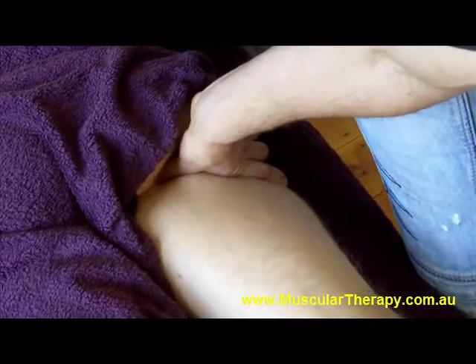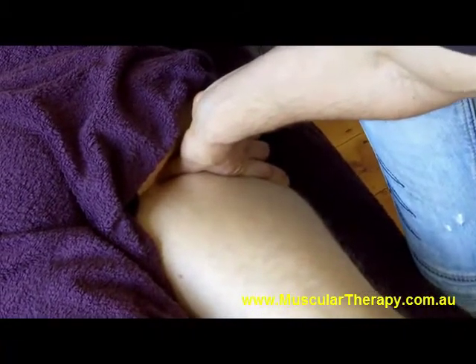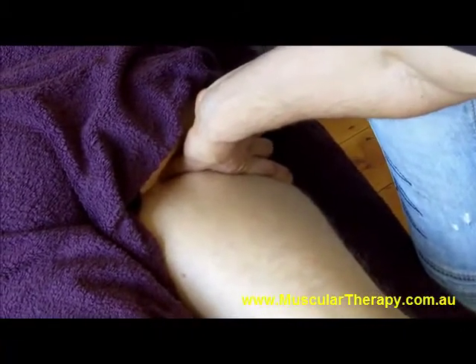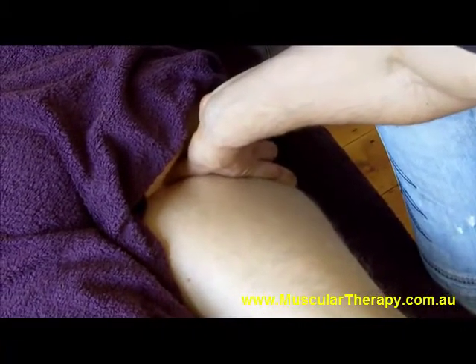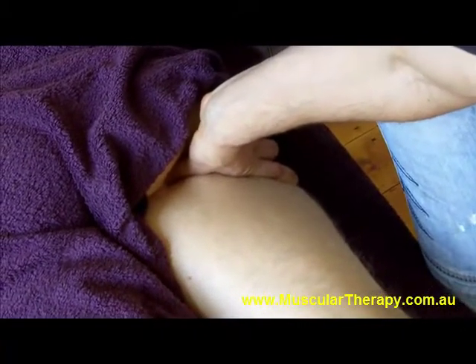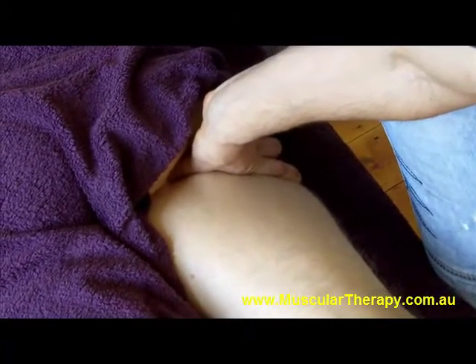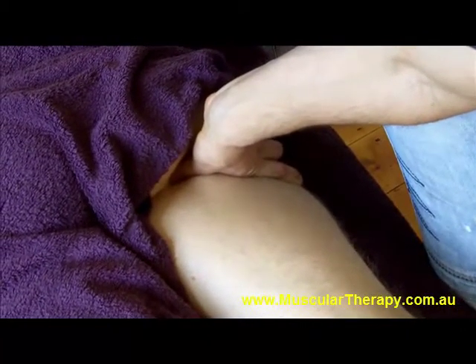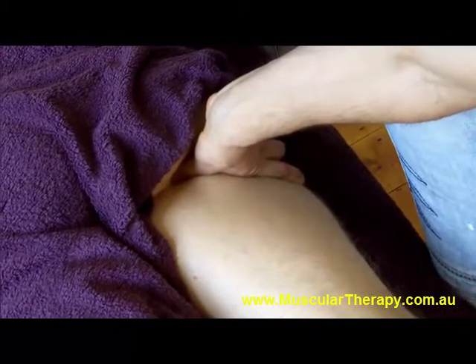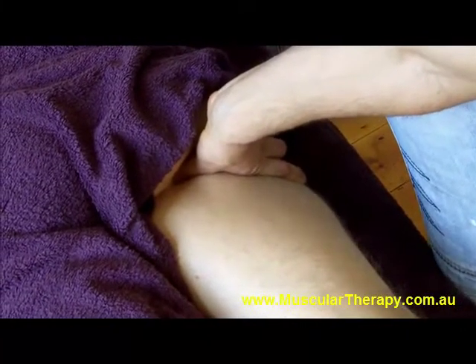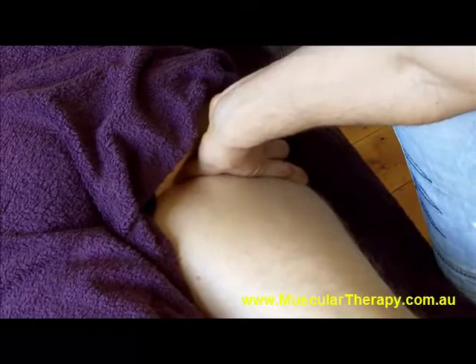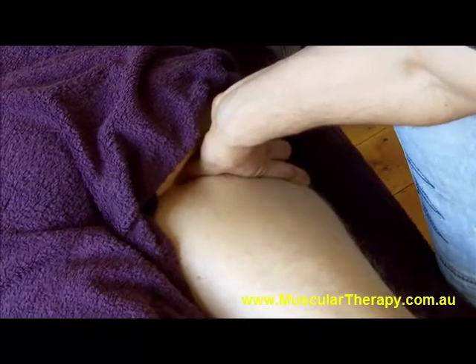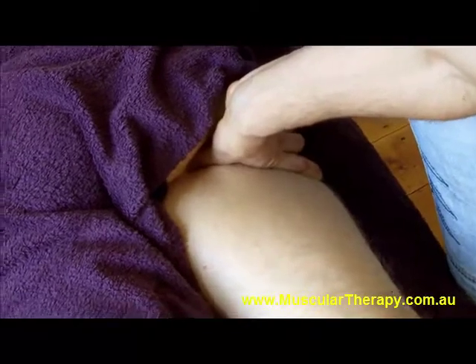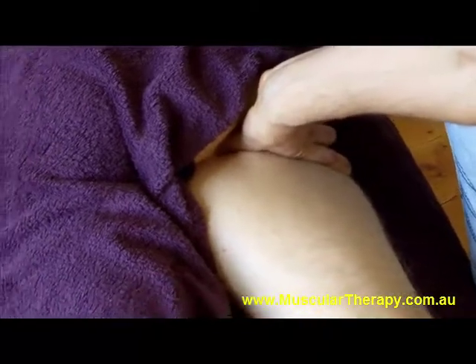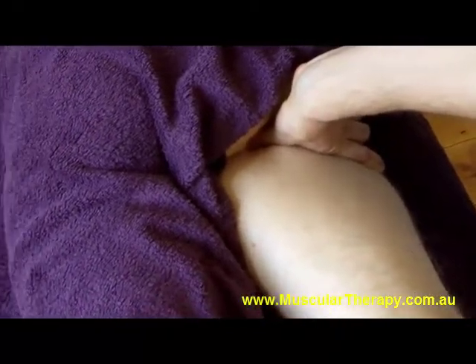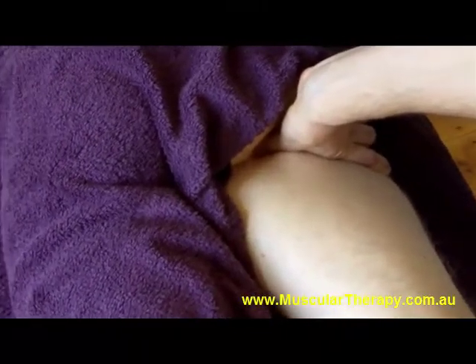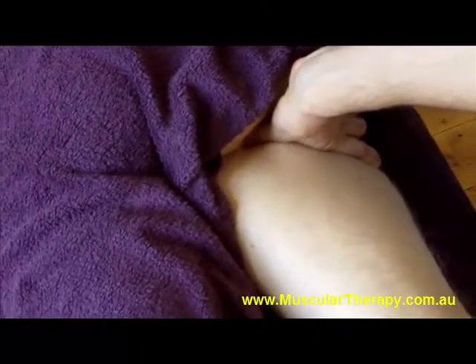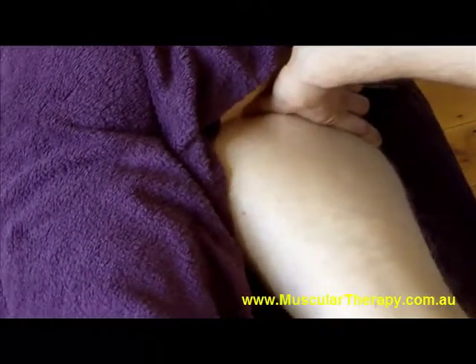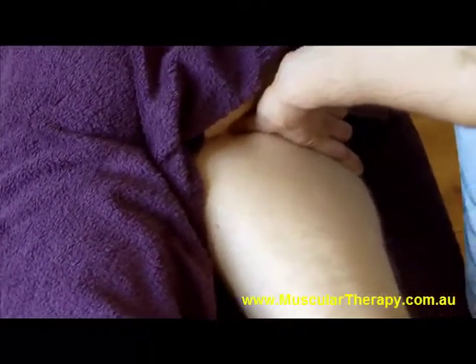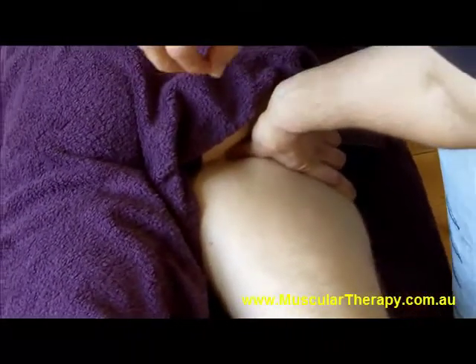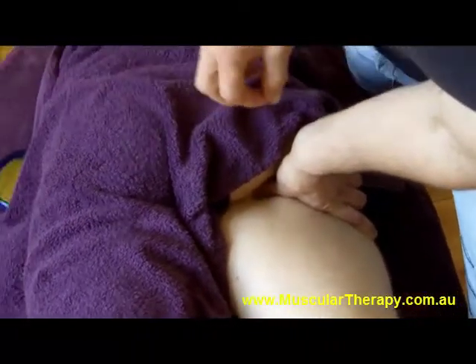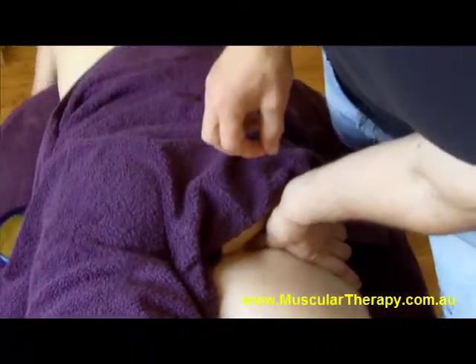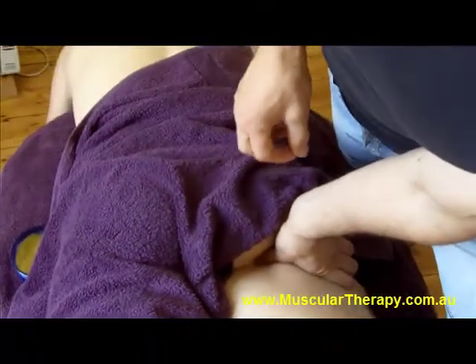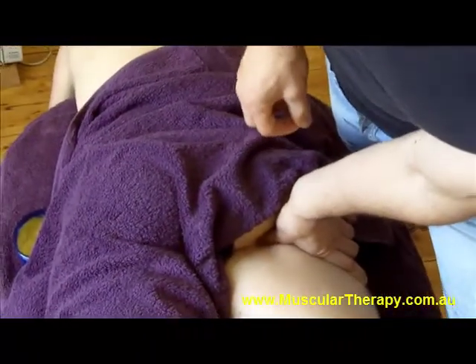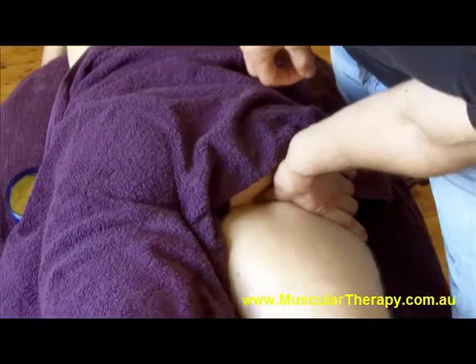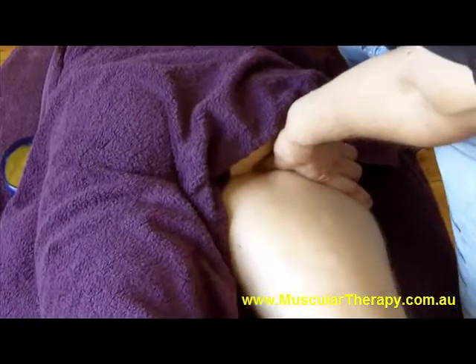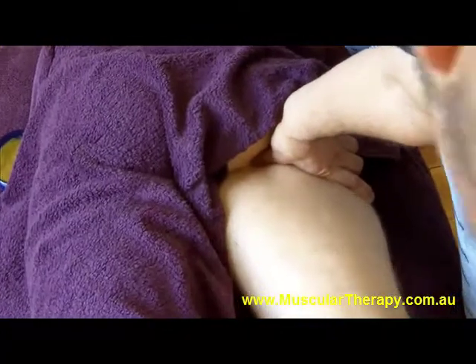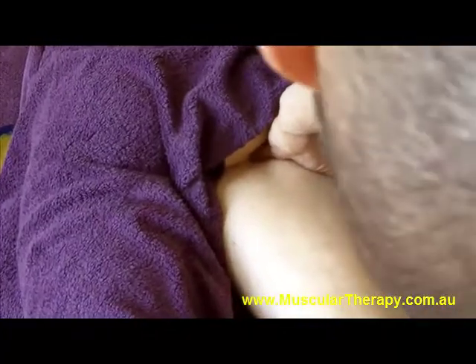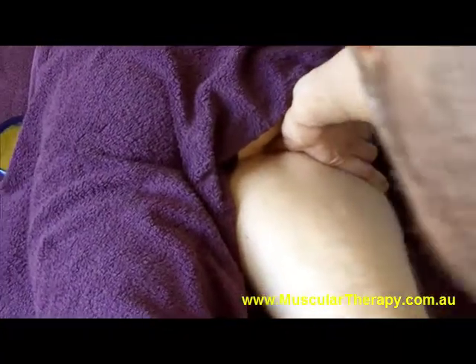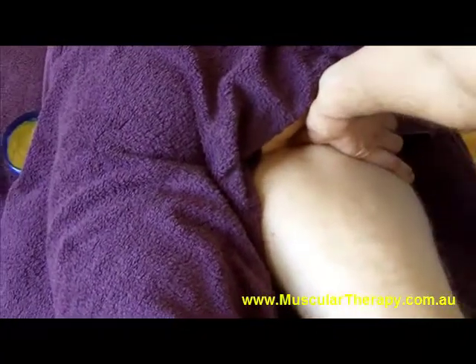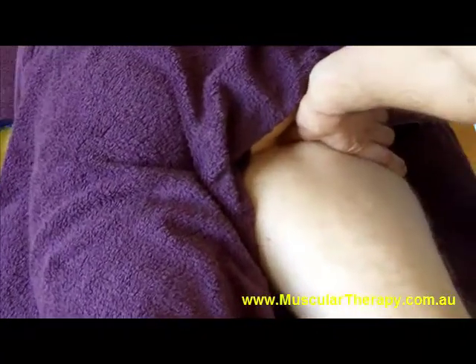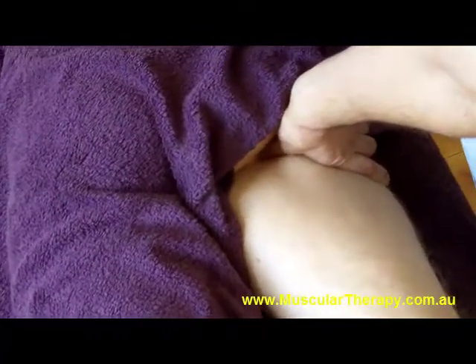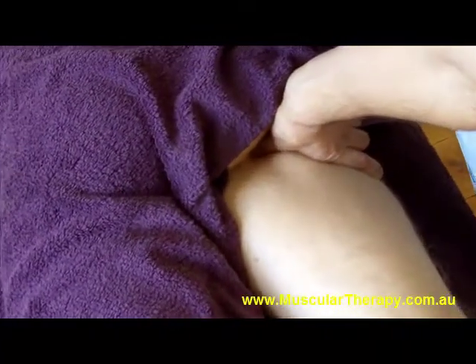We'll actually pinpoint and find exactly where that scarring — that solidified connective tissue — is actually originating in your body.